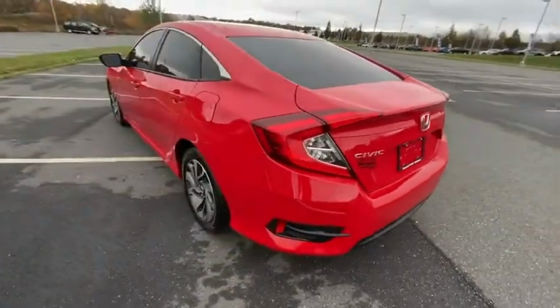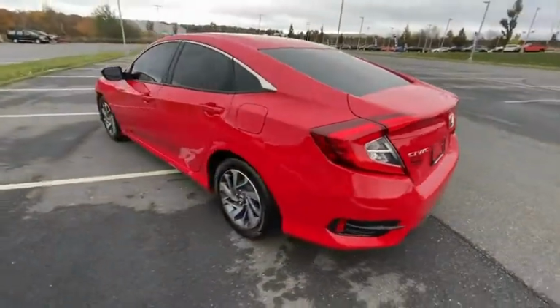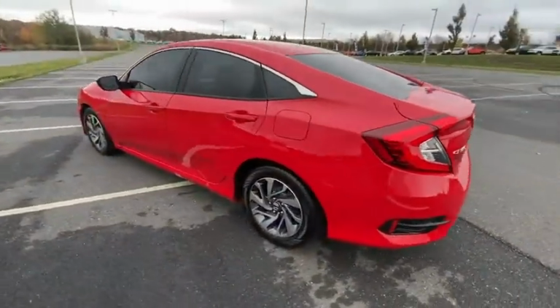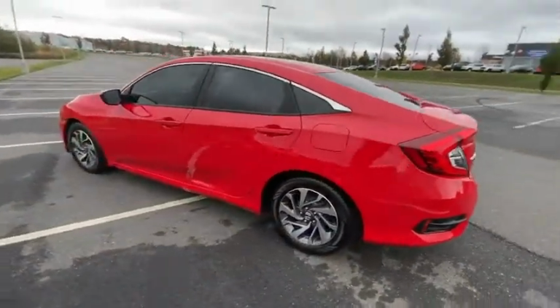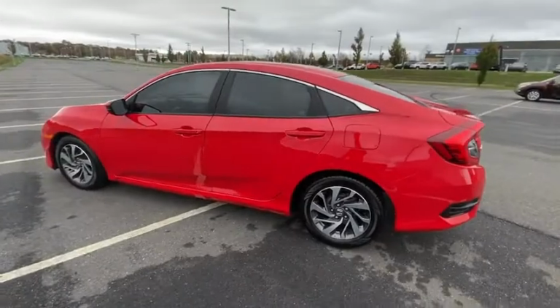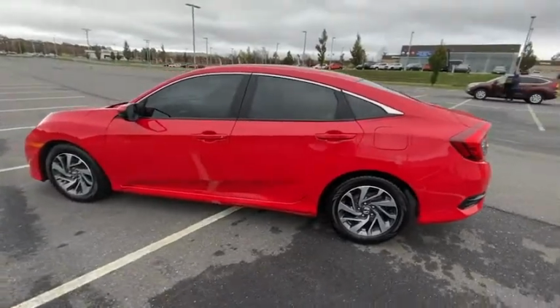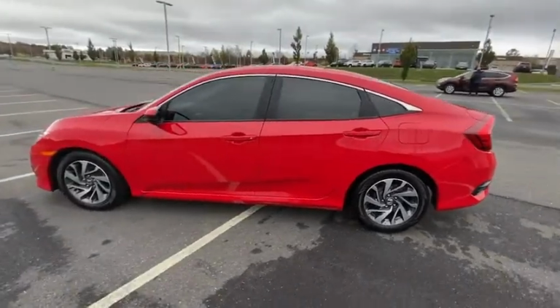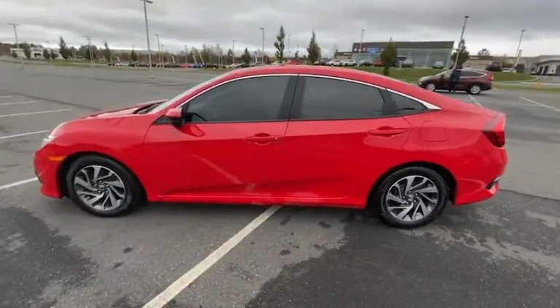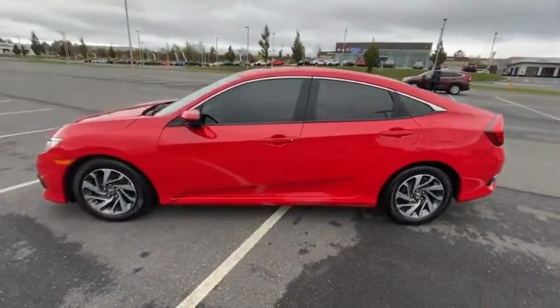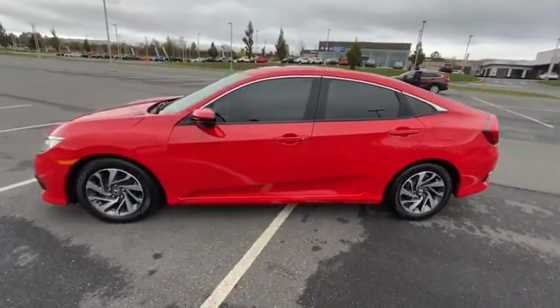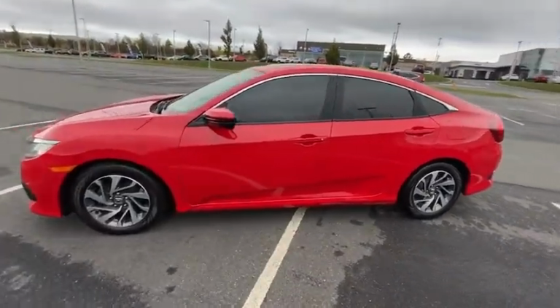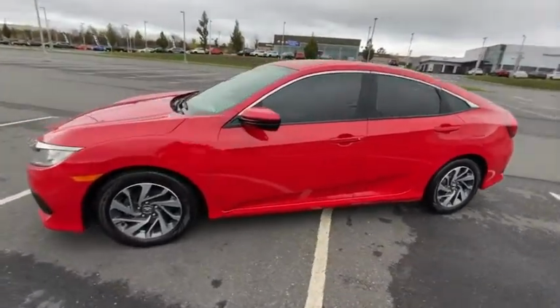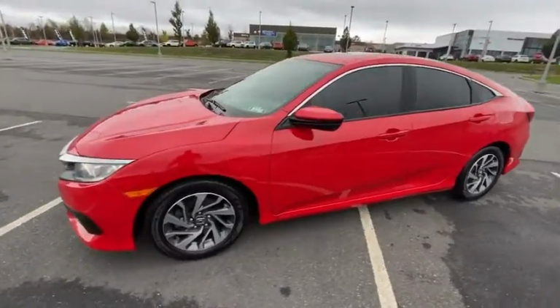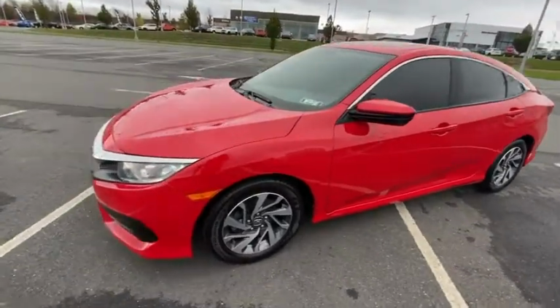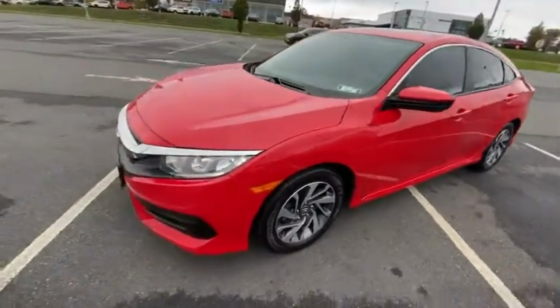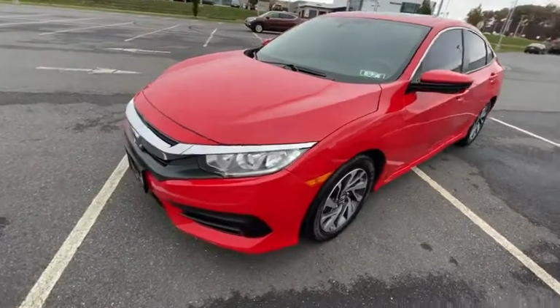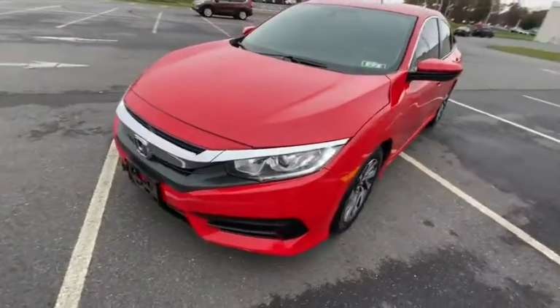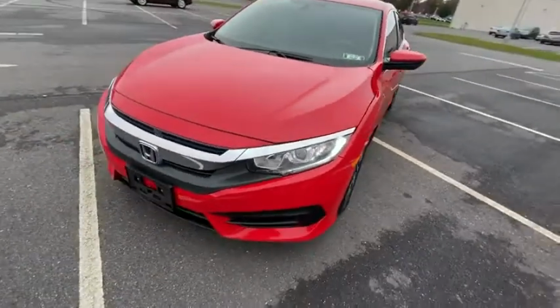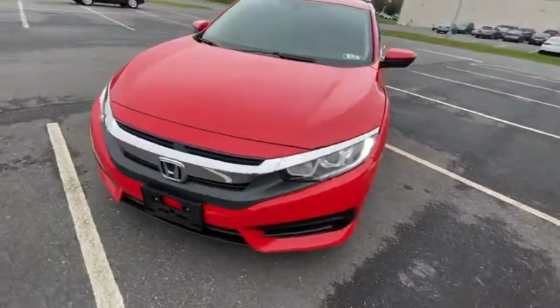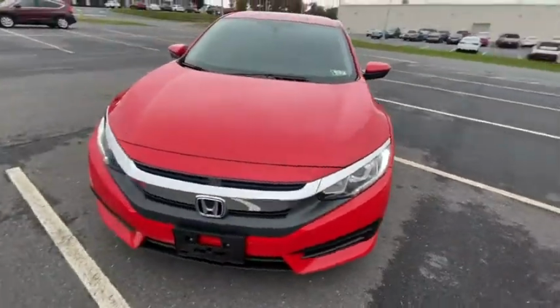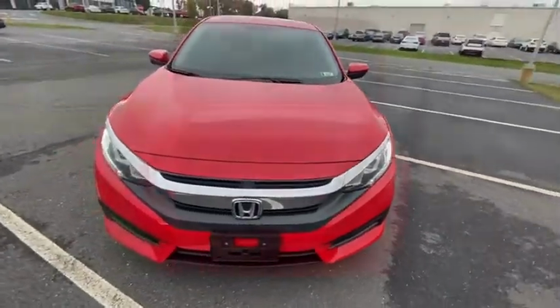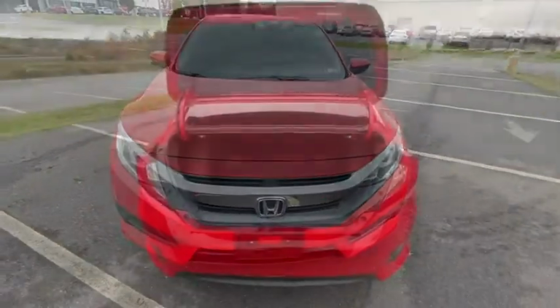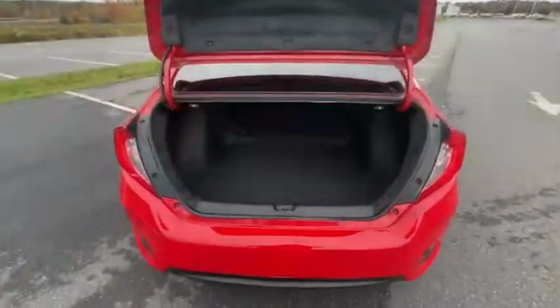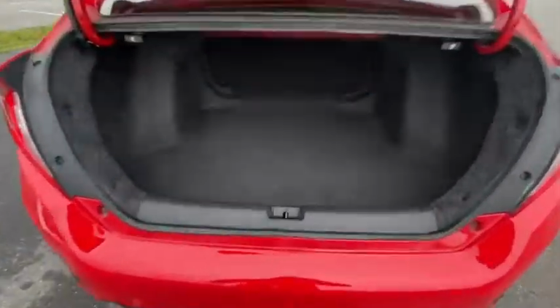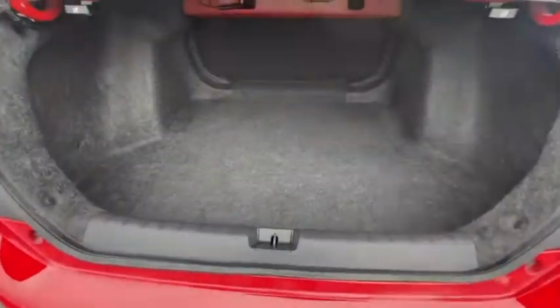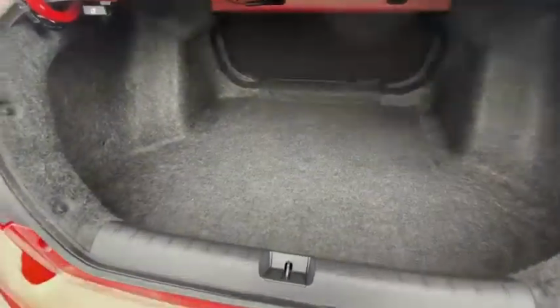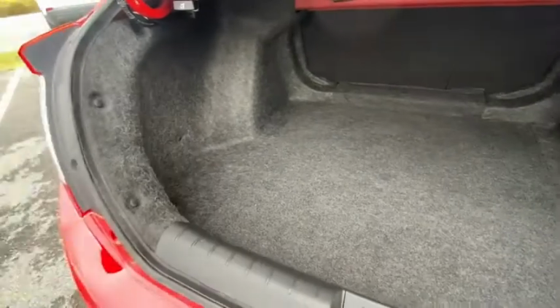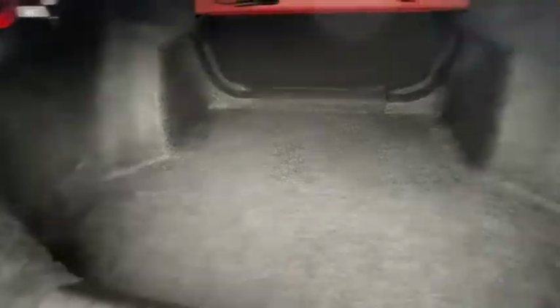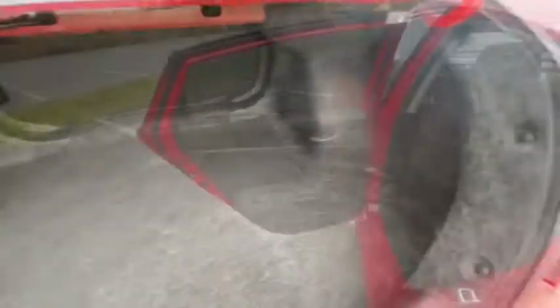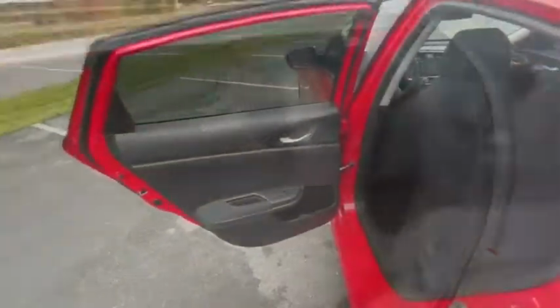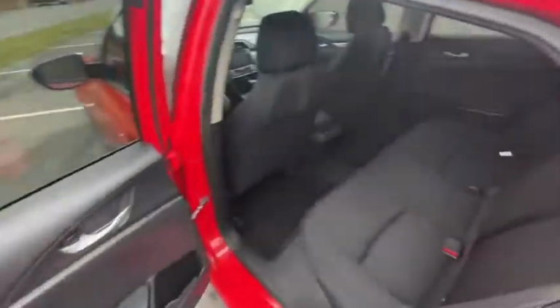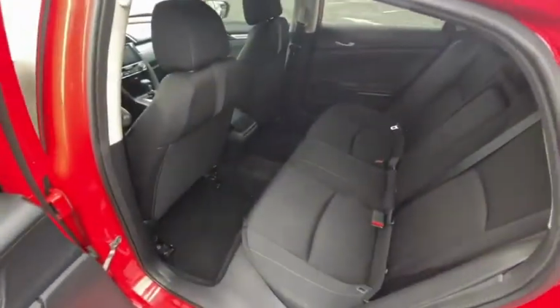Traction control, air conditioning, dual airbags, alloy wheels, power steering, four-wheel disc brakes, AM-FM stereo radio, eight speakers, trip computer, rear window defroster, power windows, compass, security system.